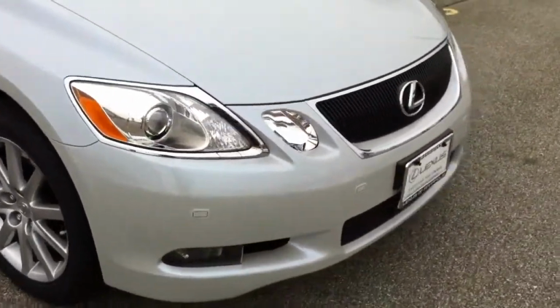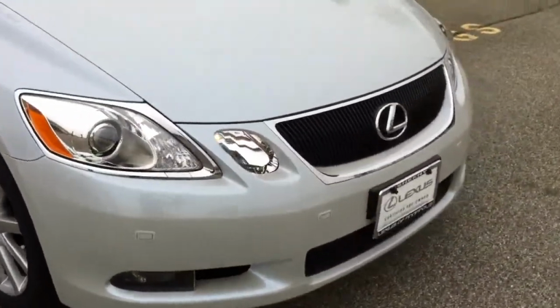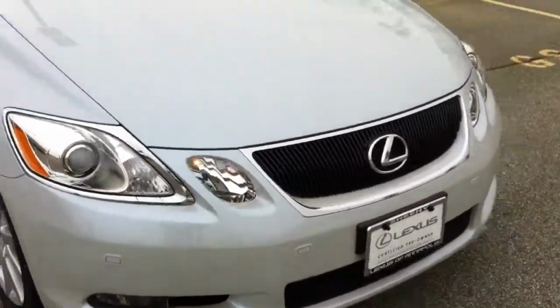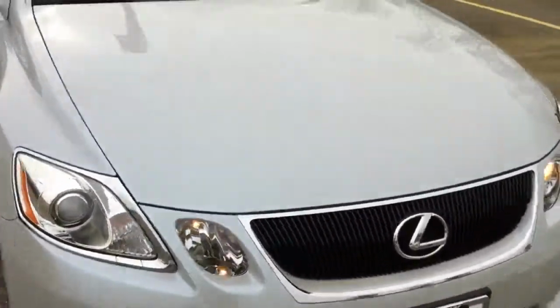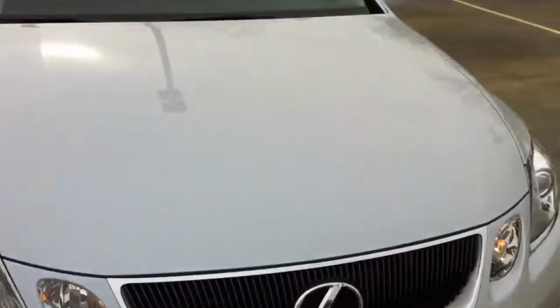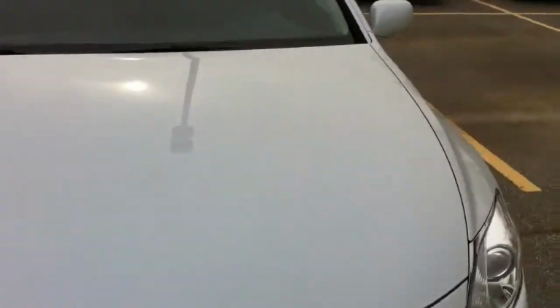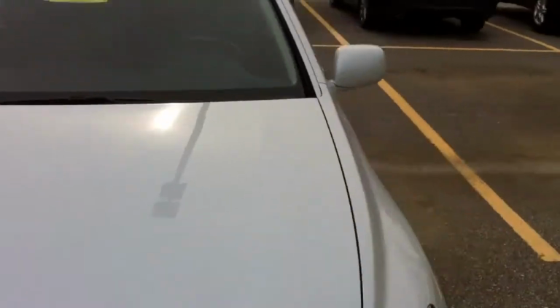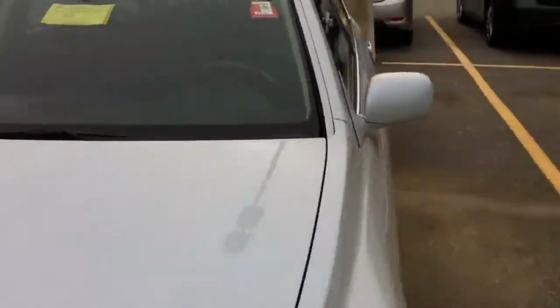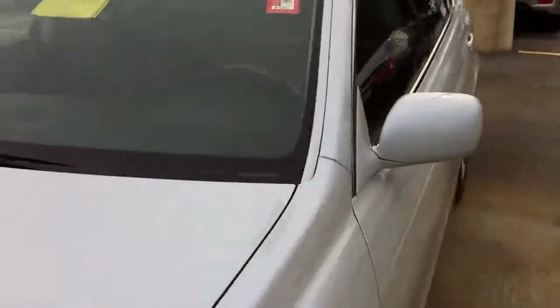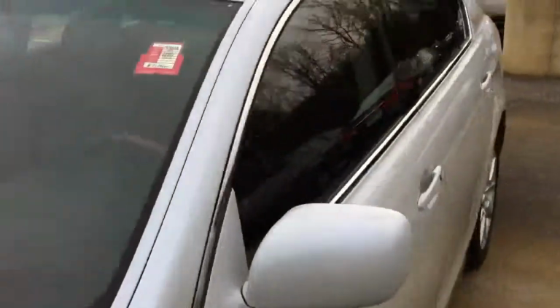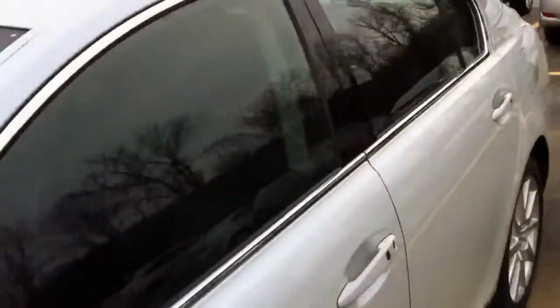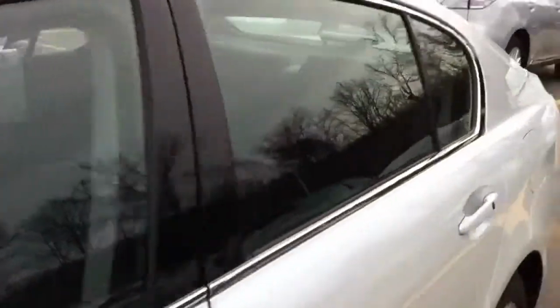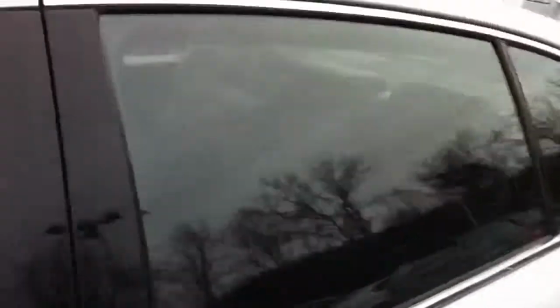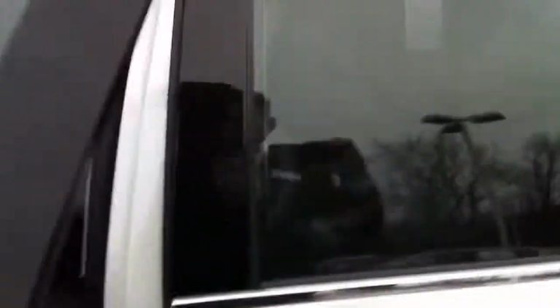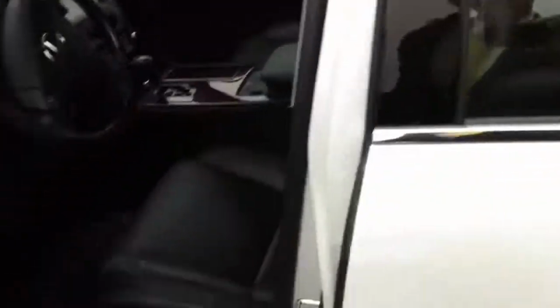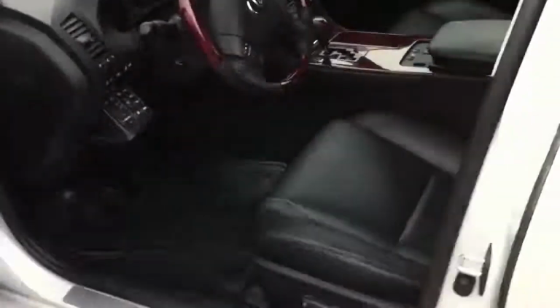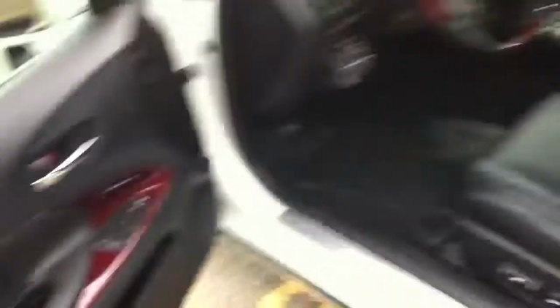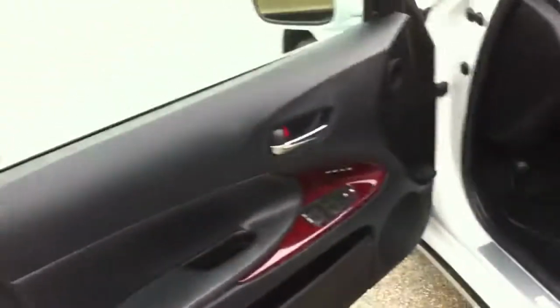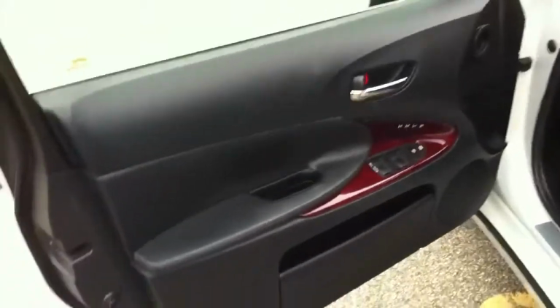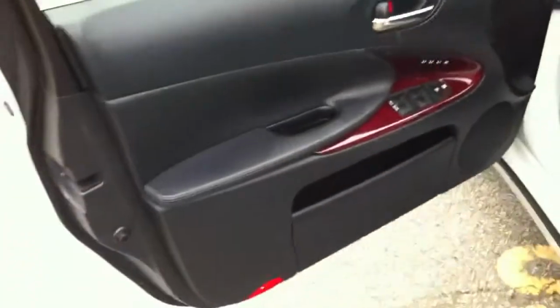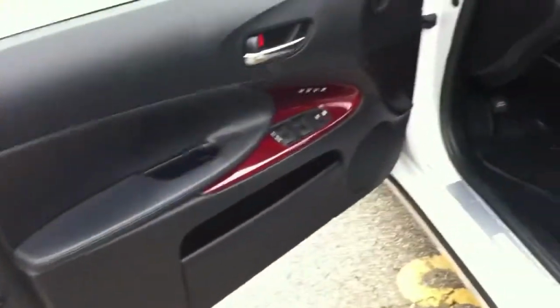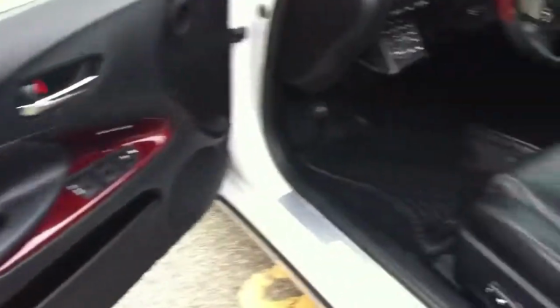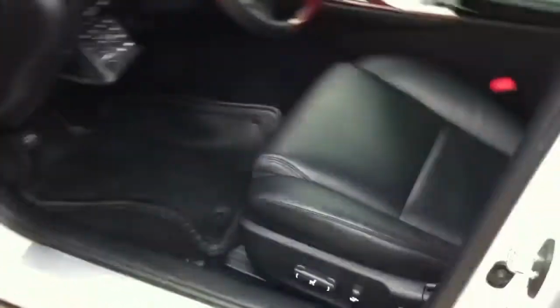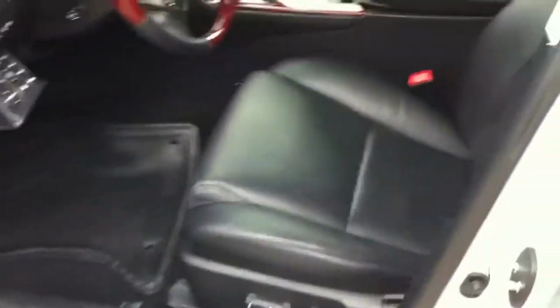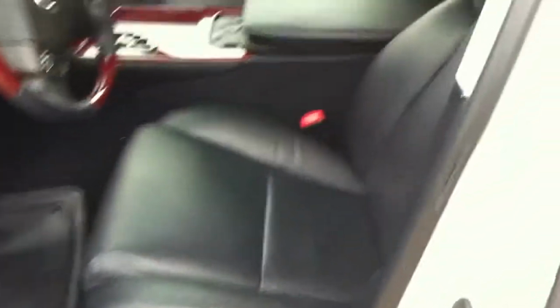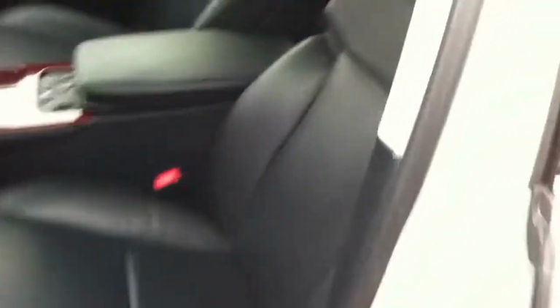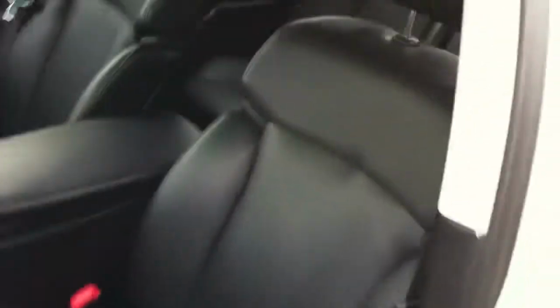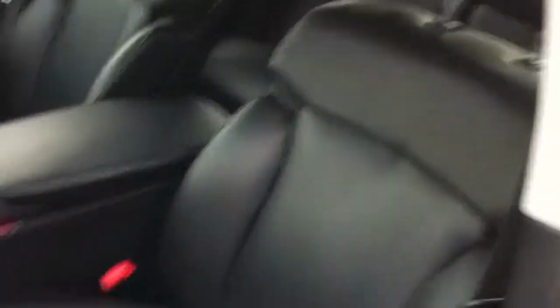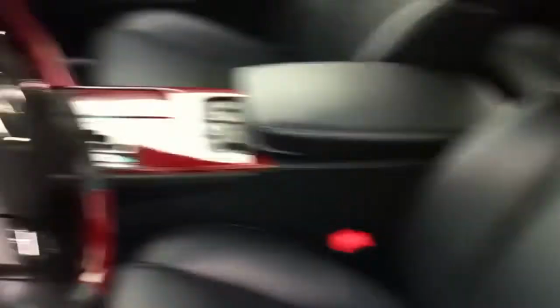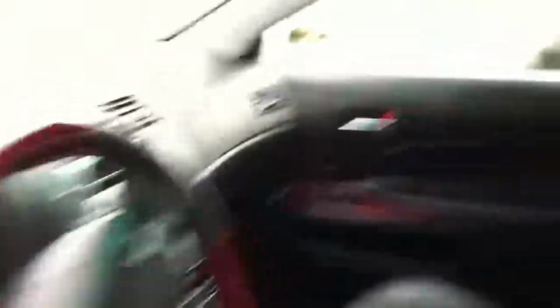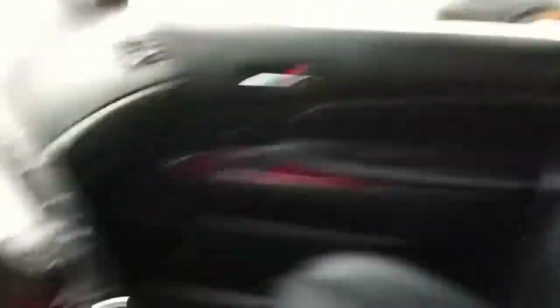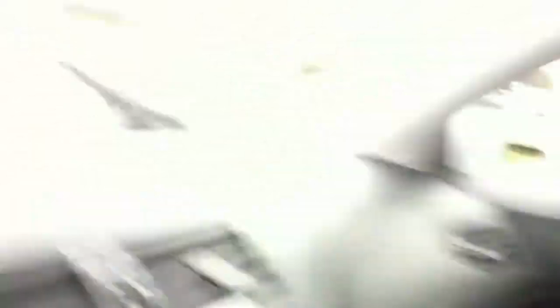All right, take a look inside real quick. This black leather interior is in great condition inside.